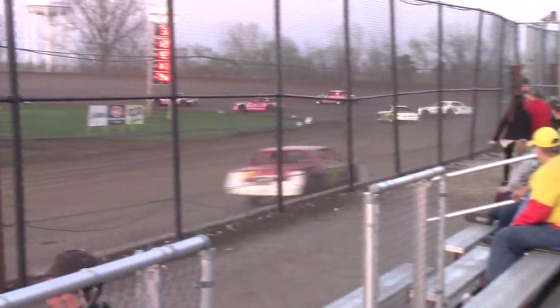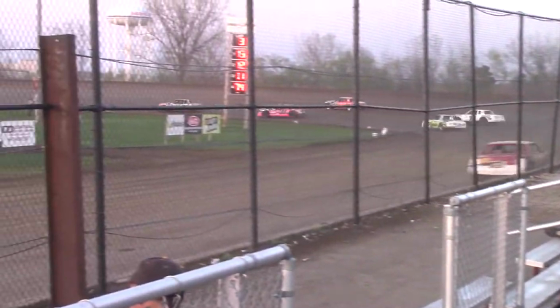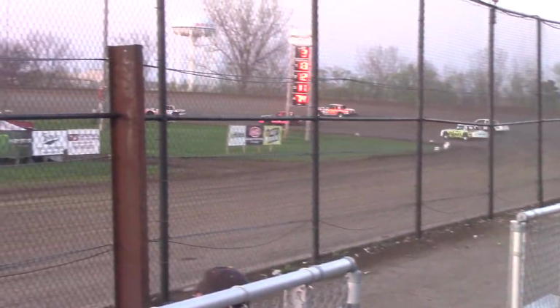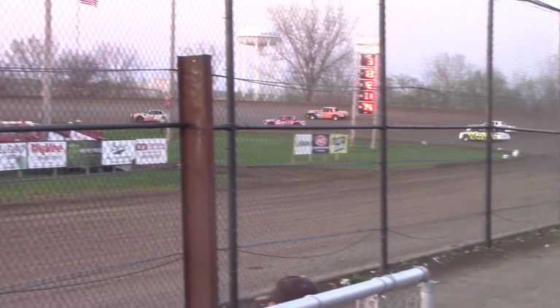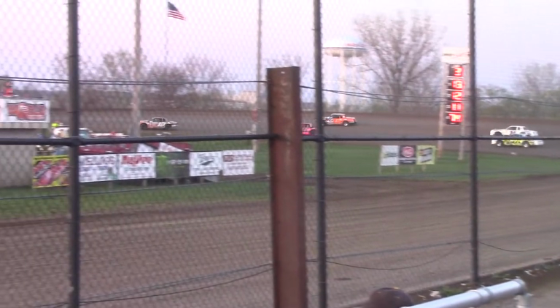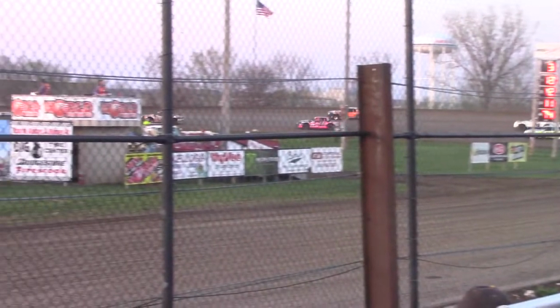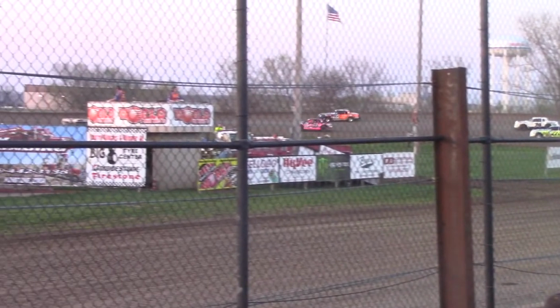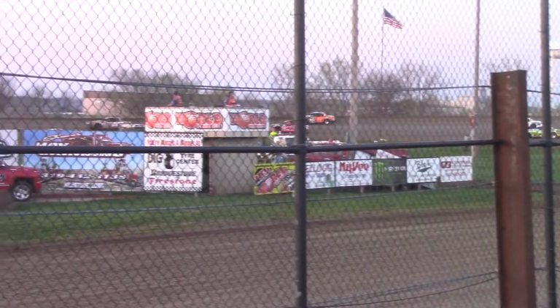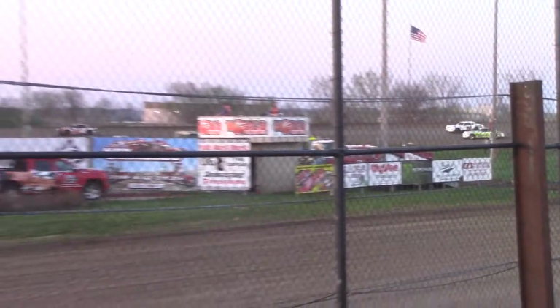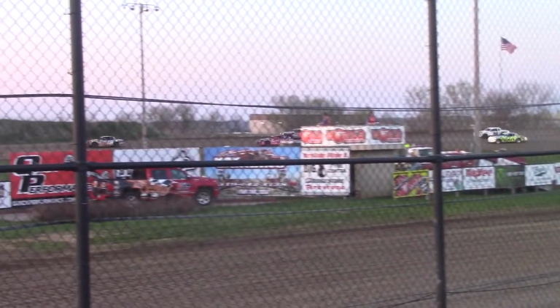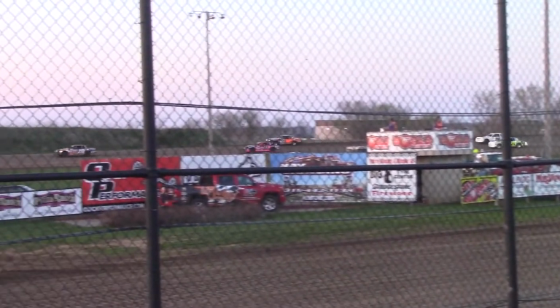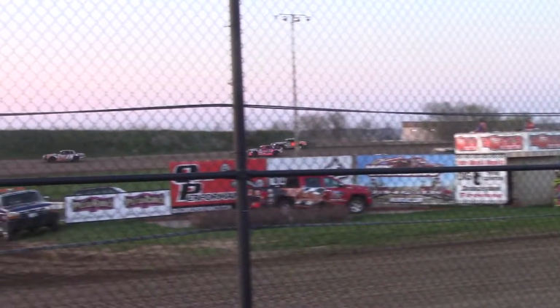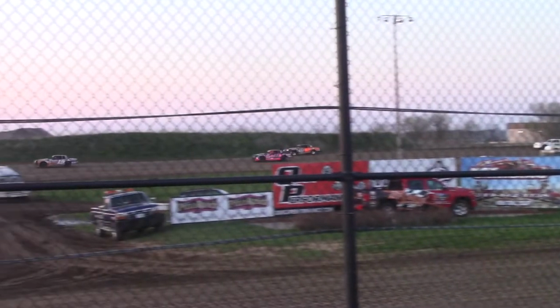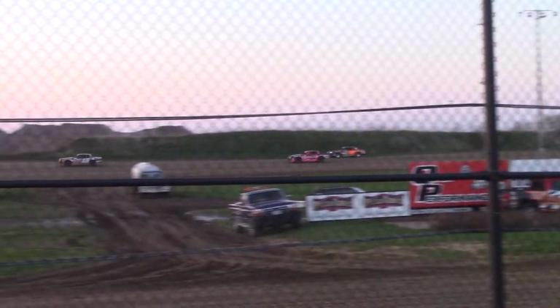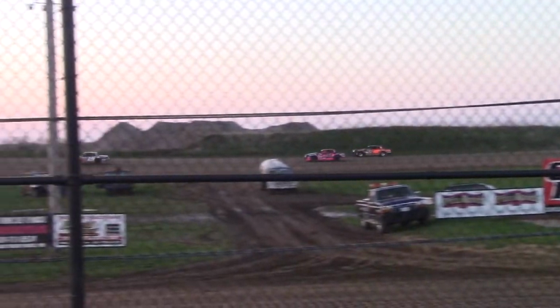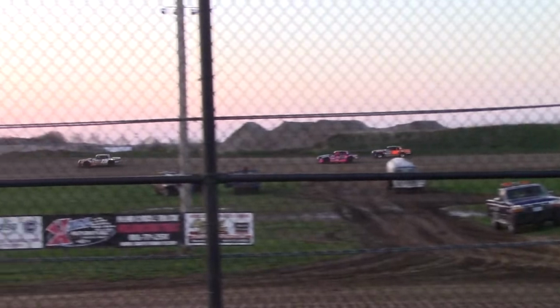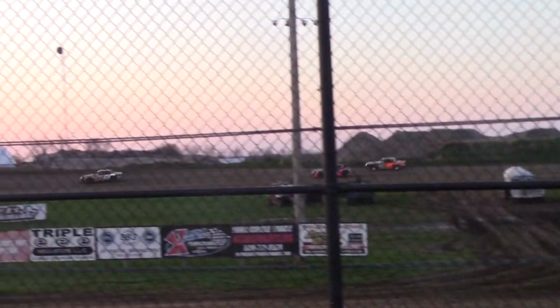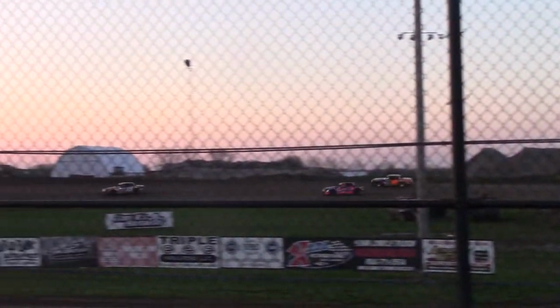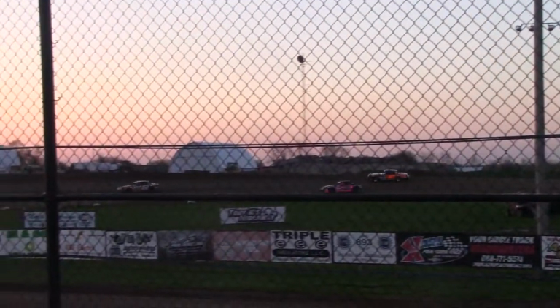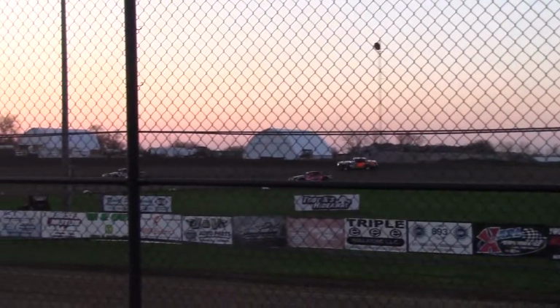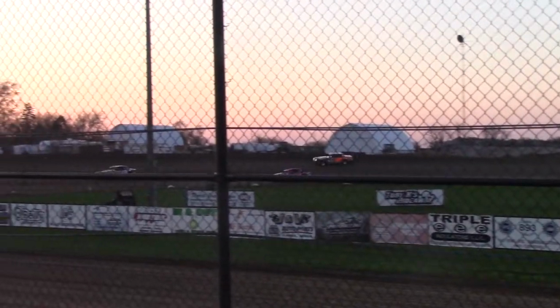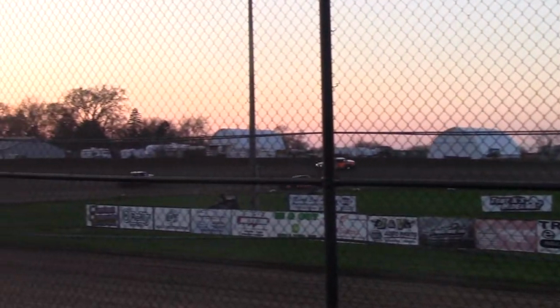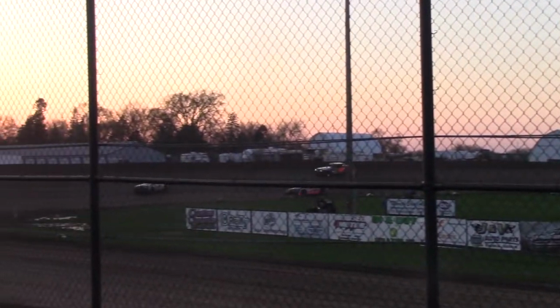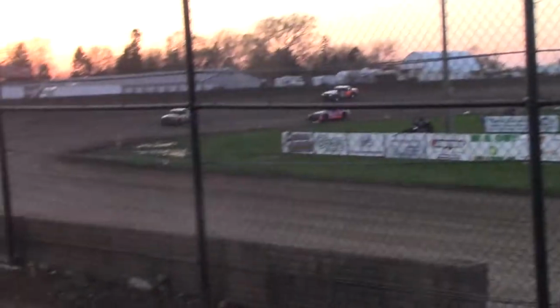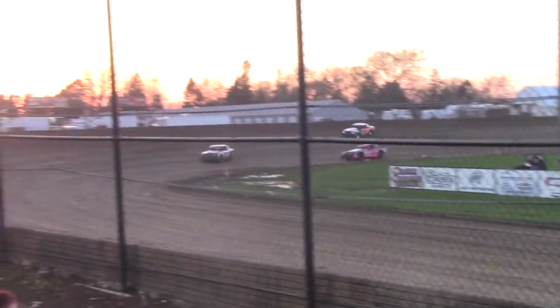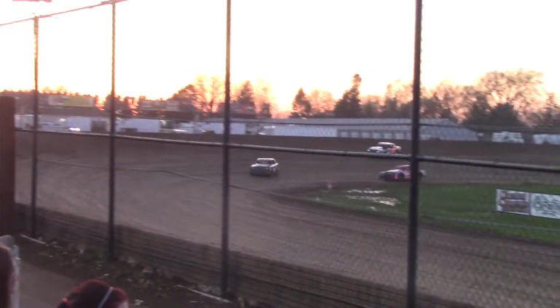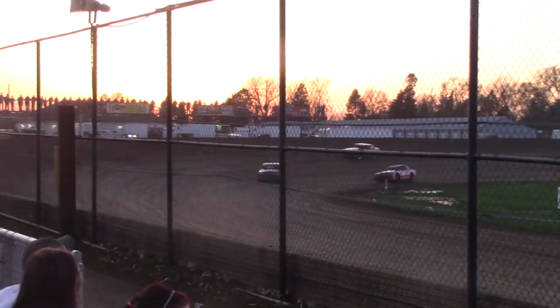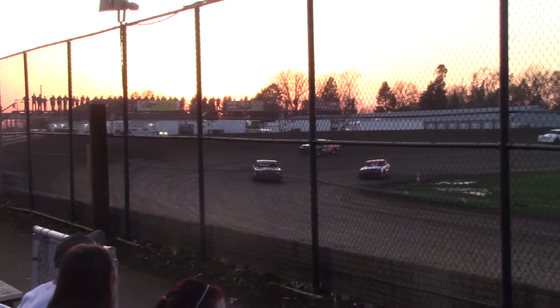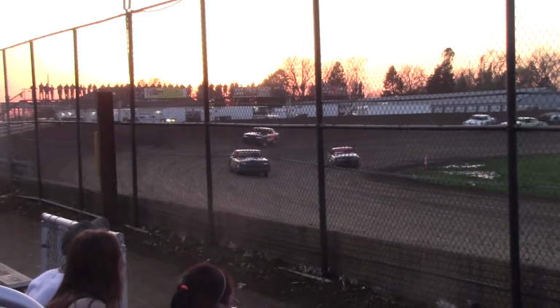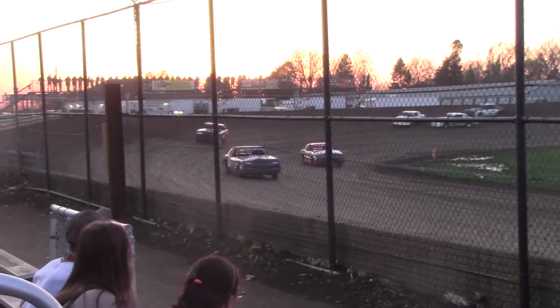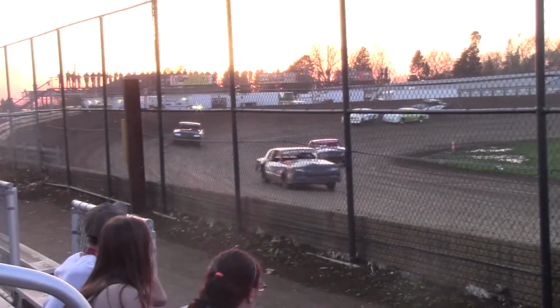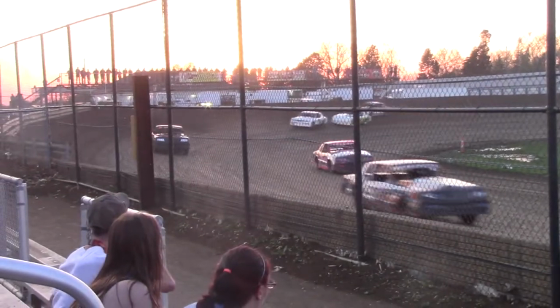Back on the outside for a second. Now Bennett will bring the 11B up to the number 2 spot. Dylan Nelson still your race leader, Isaac Aaron.